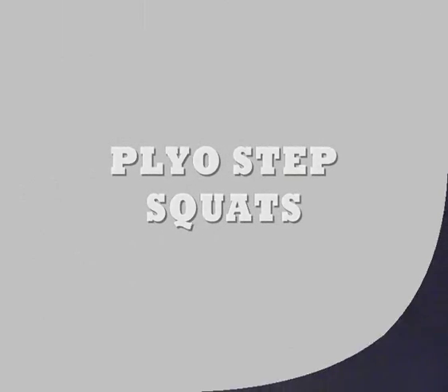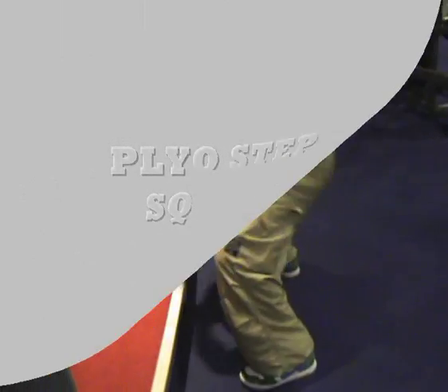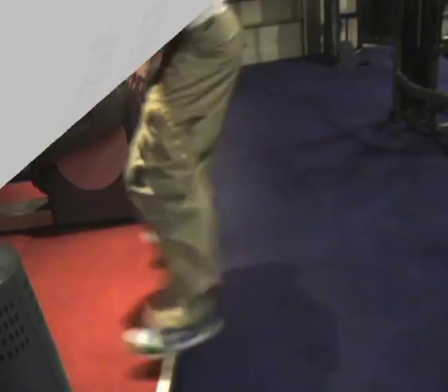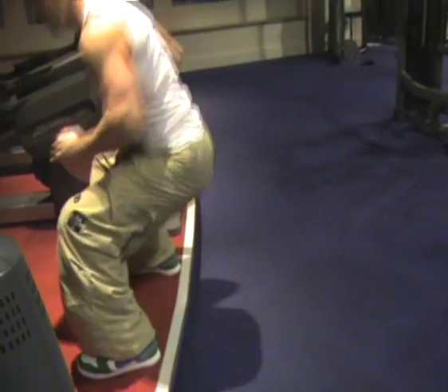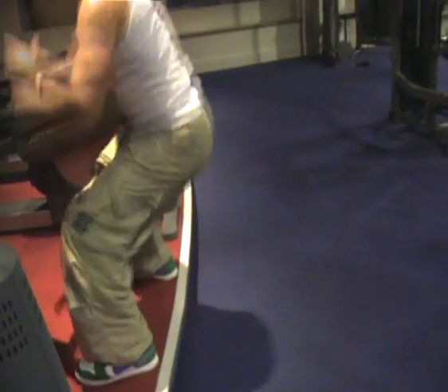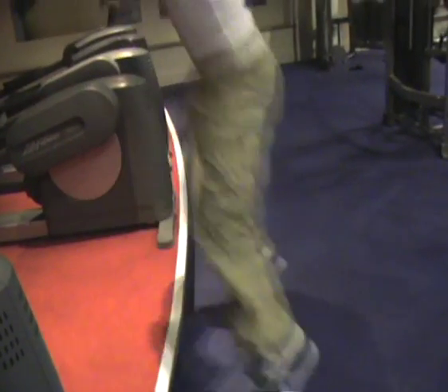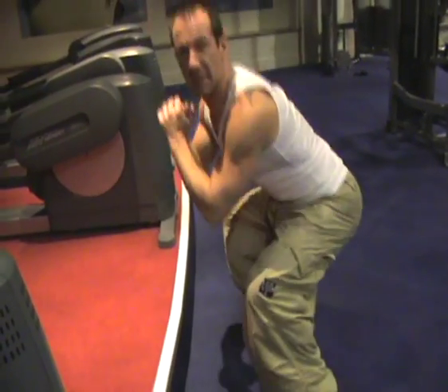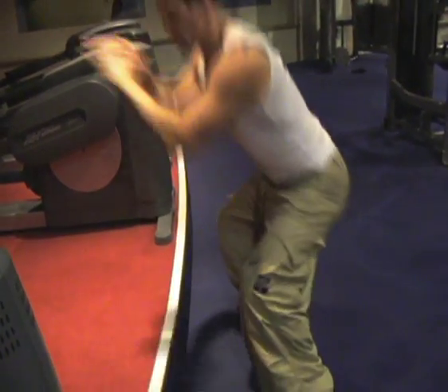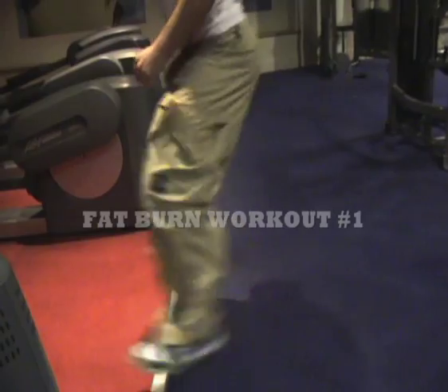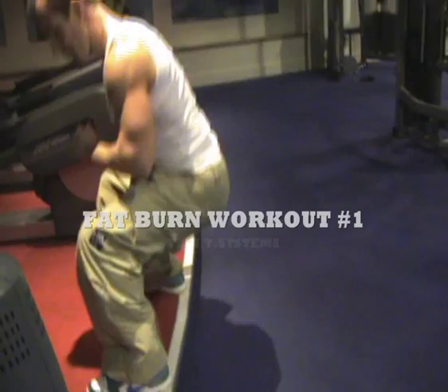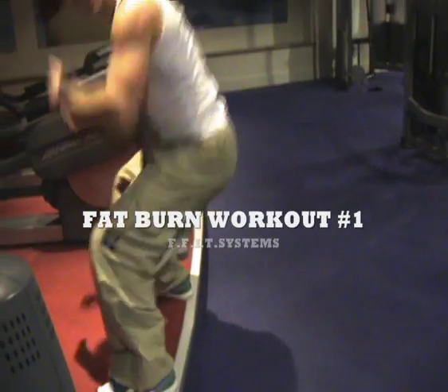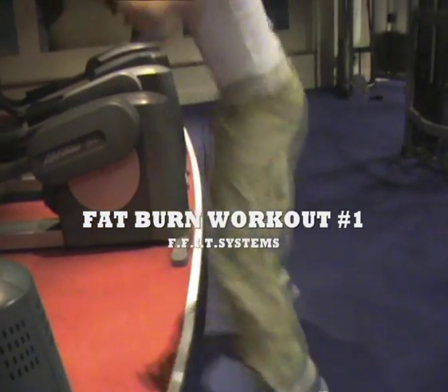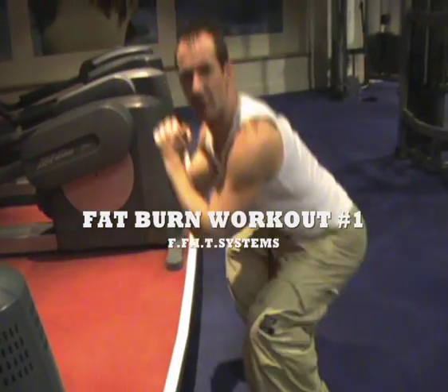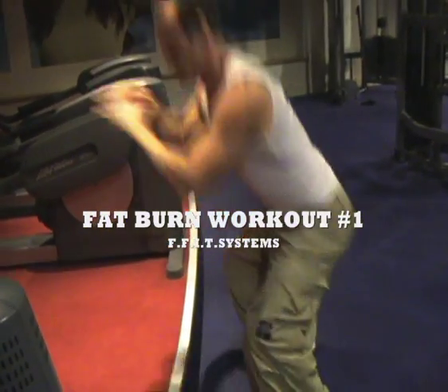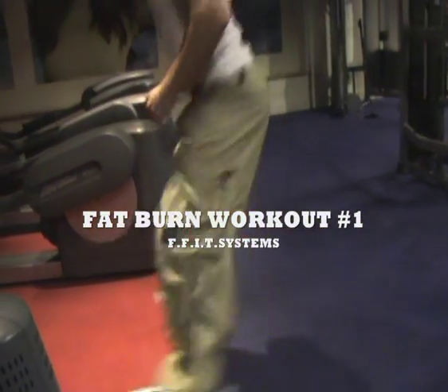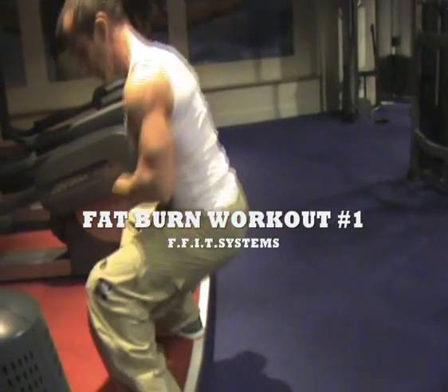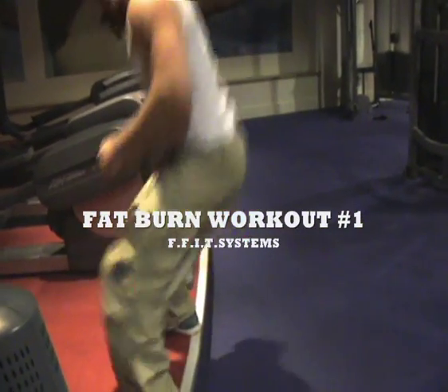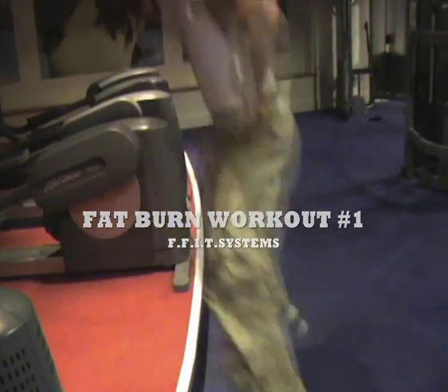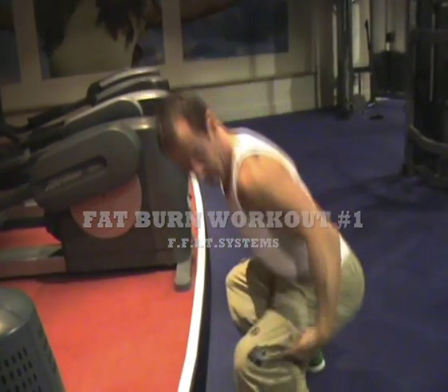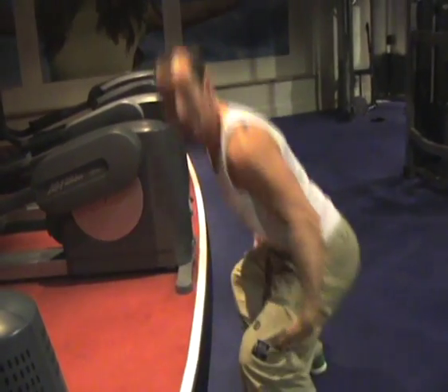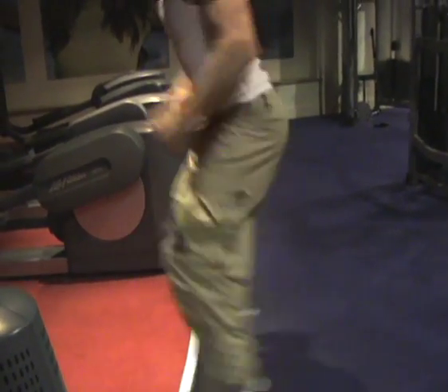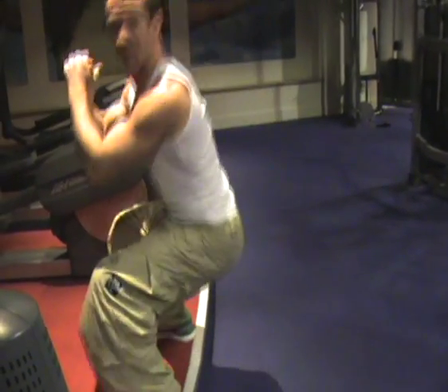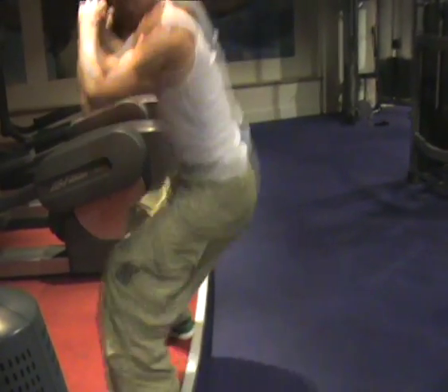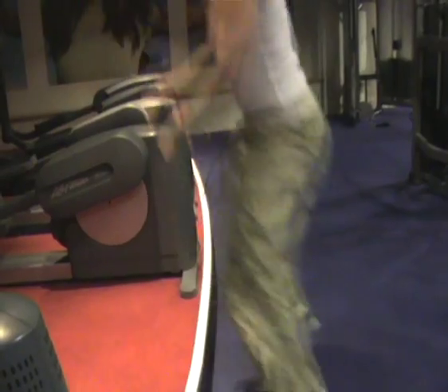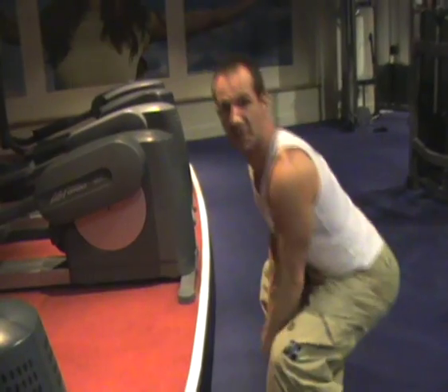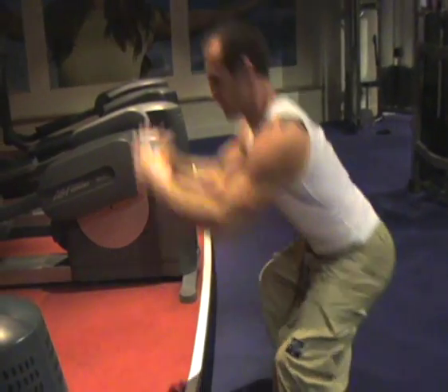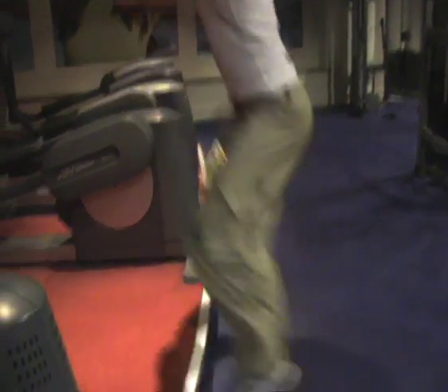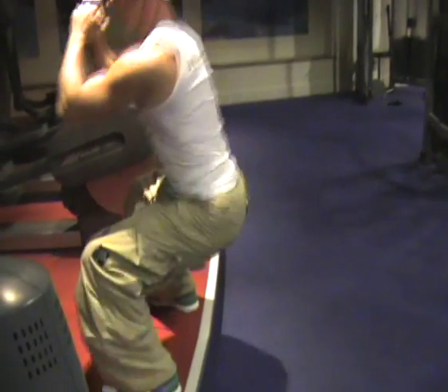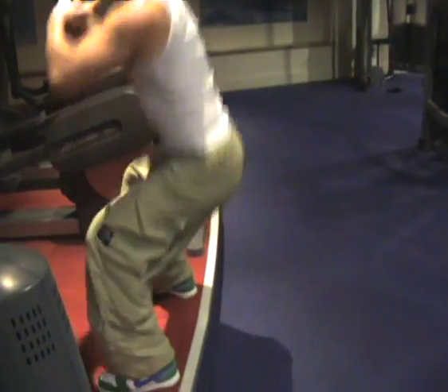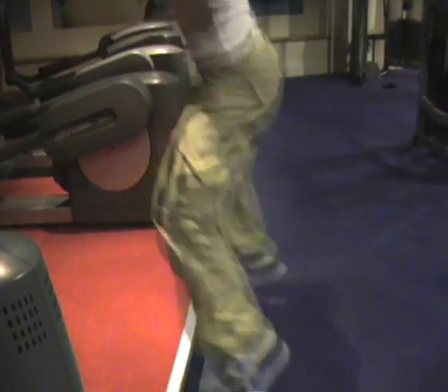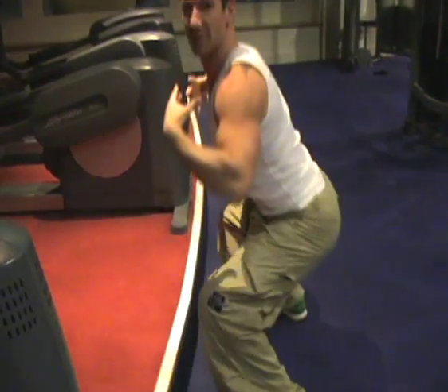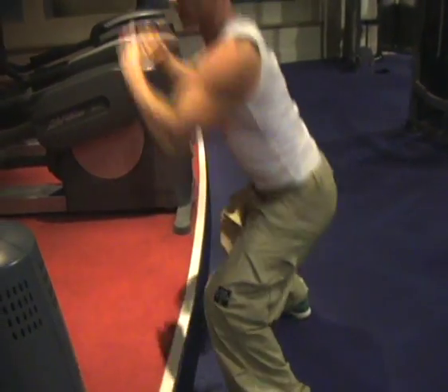We're doing a jump squat. You can use a Reebok step for this. You want the hips to come down to knee level. Press through the heels, back nice and straight.